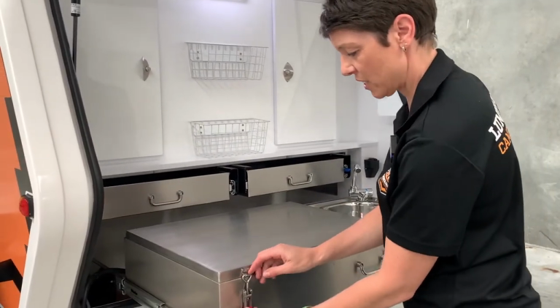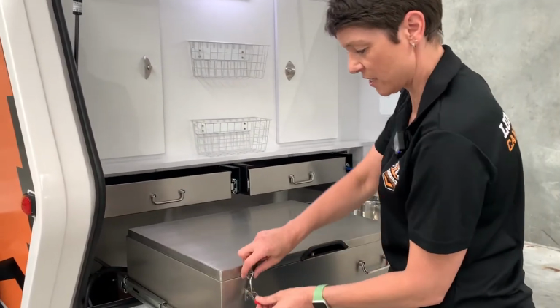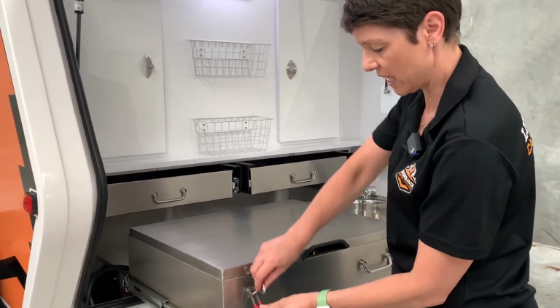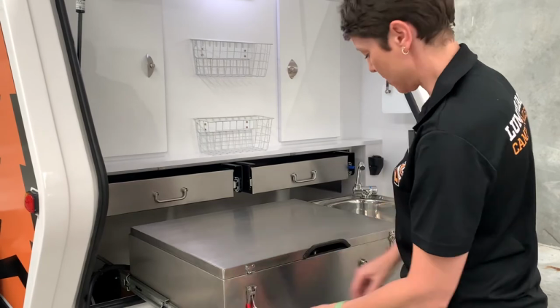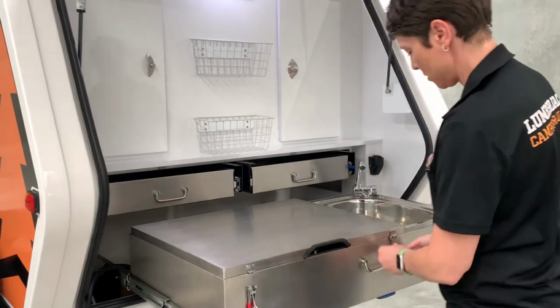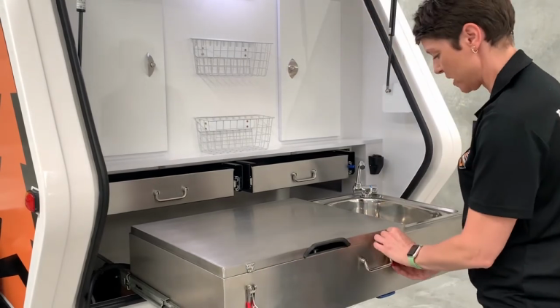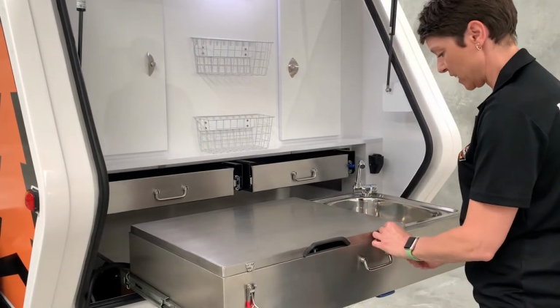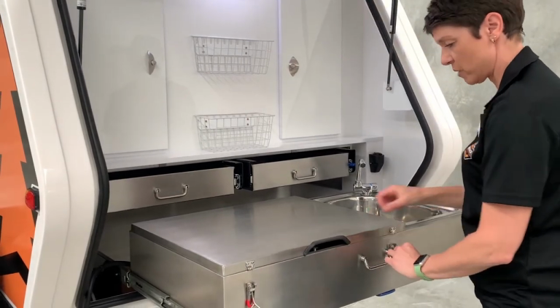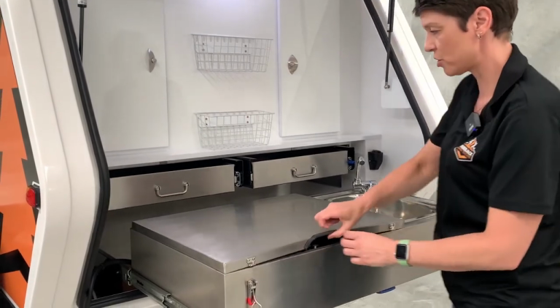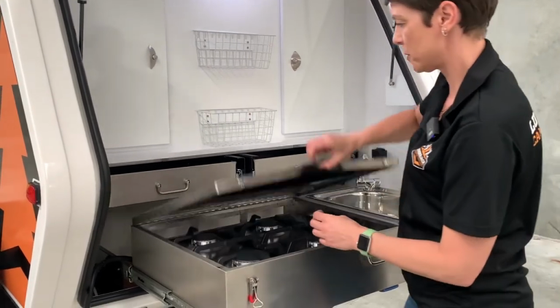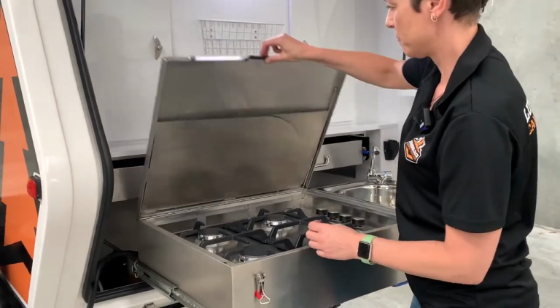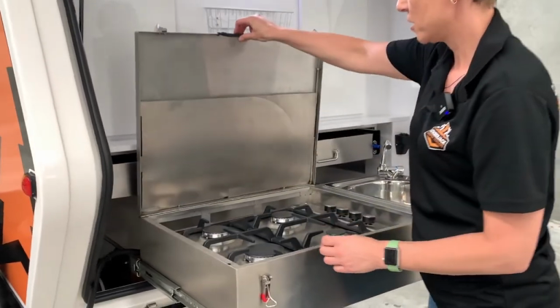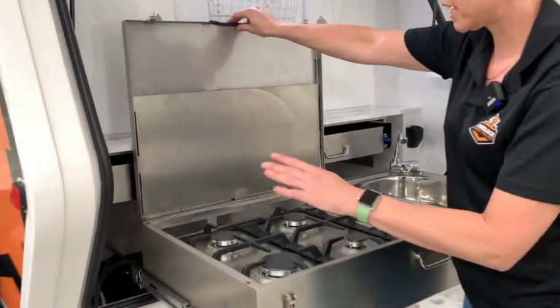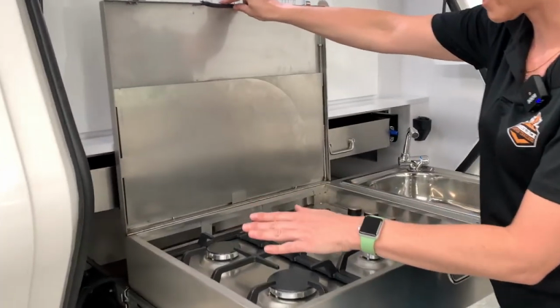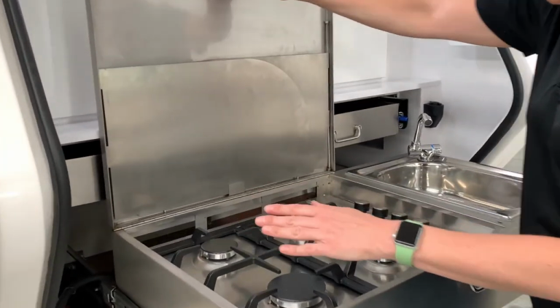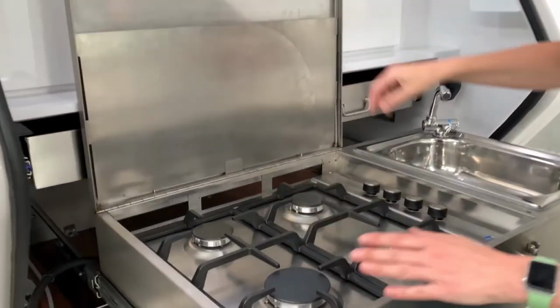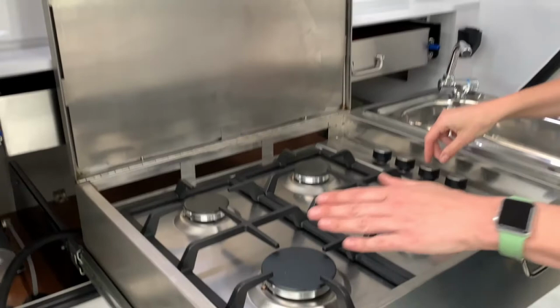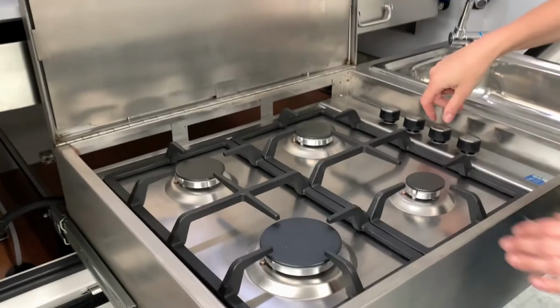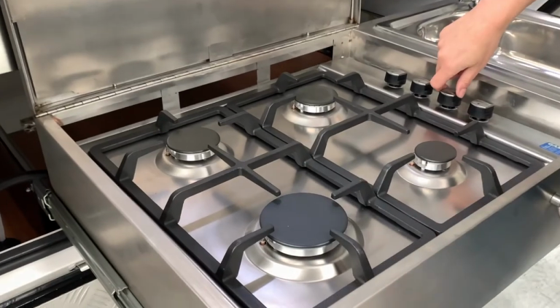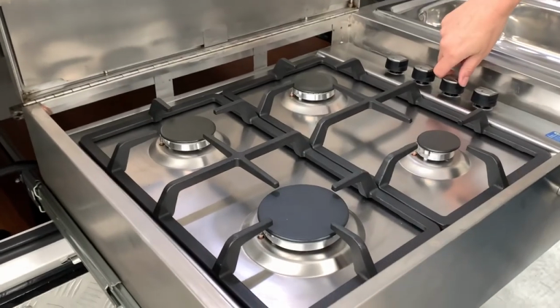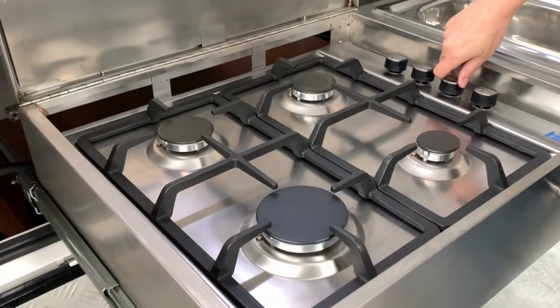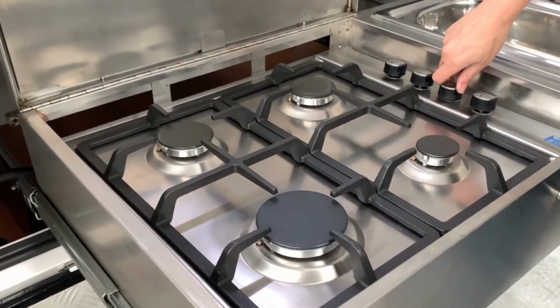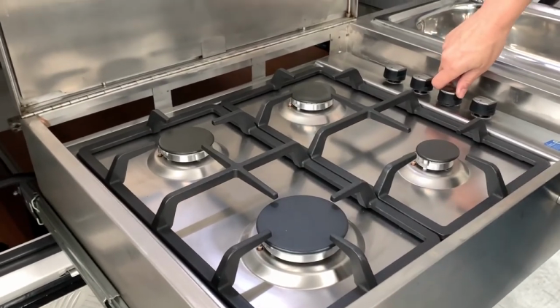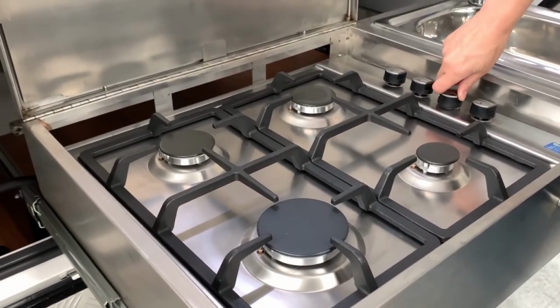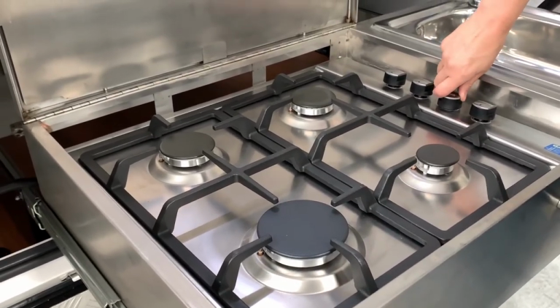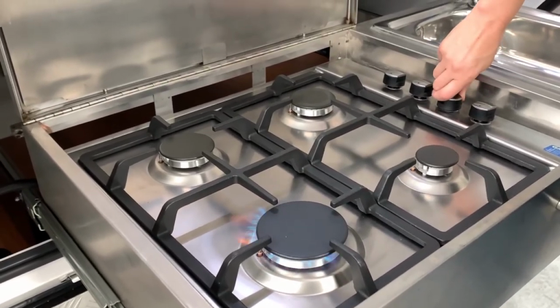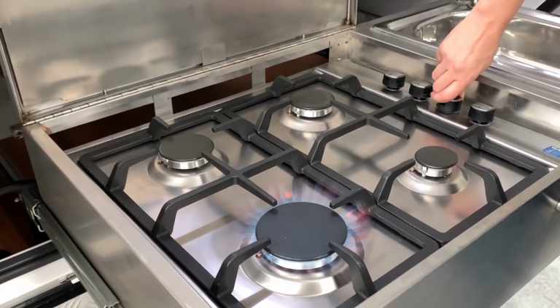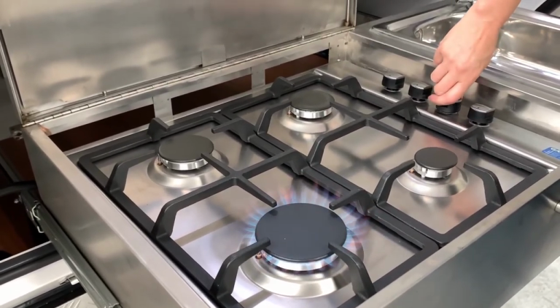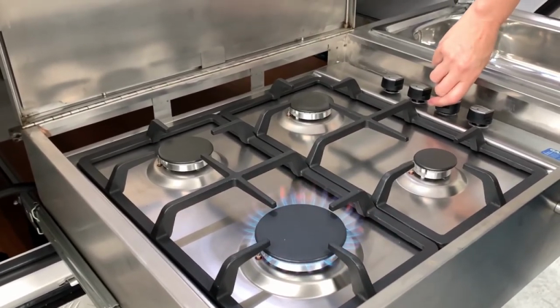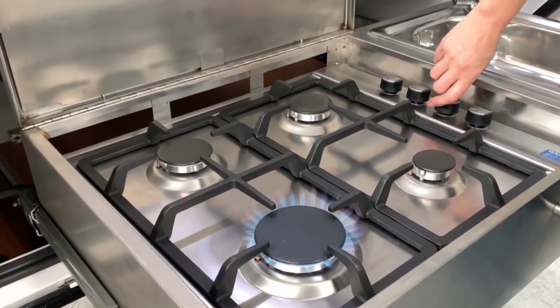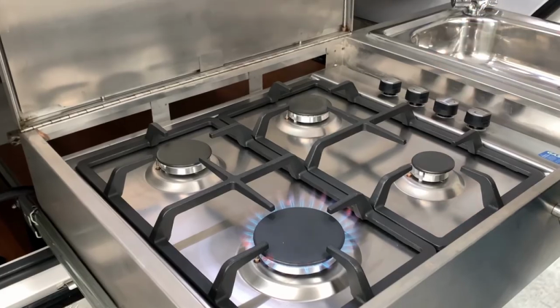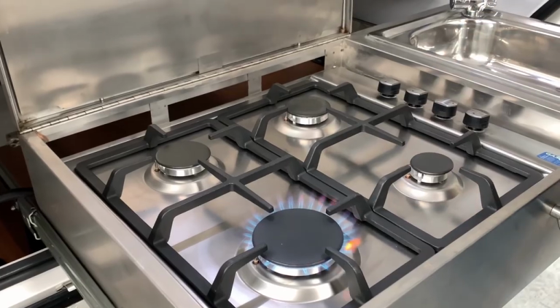Let's undo our latches here to open up the lid to our cooktop. We've connected our gas bottle. We may need to bleed the line a little bit to get the gas through. And there — your jet is on.